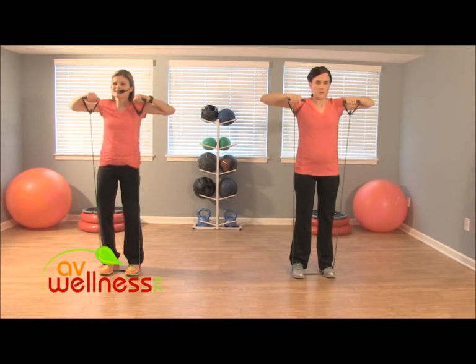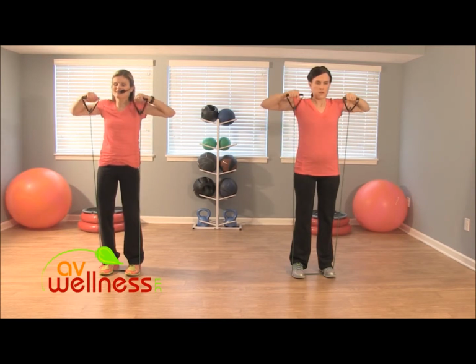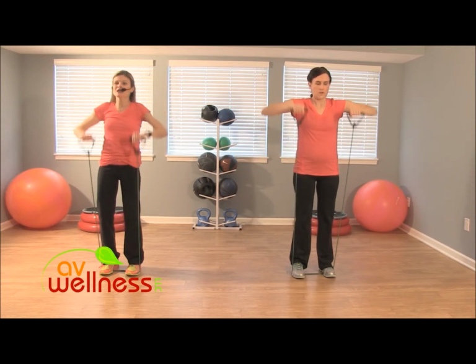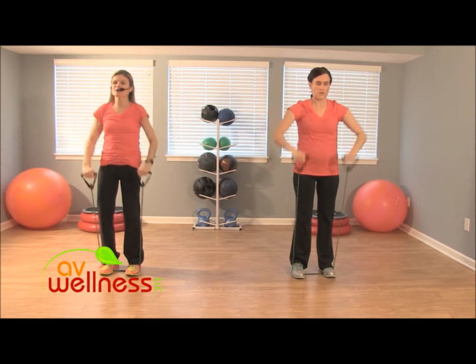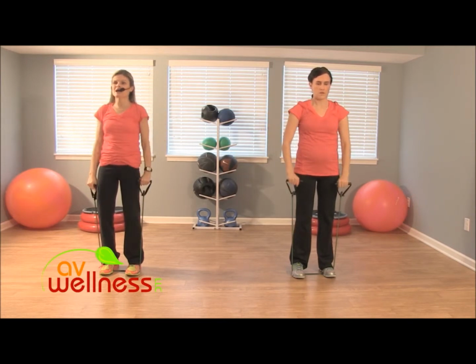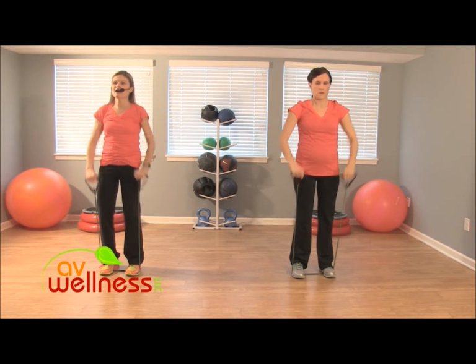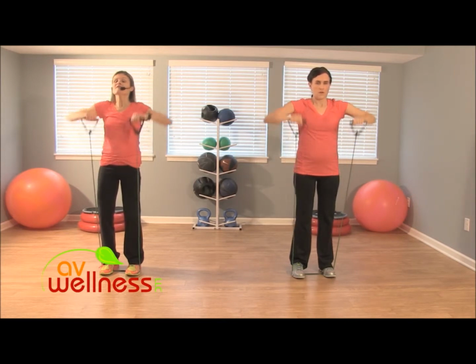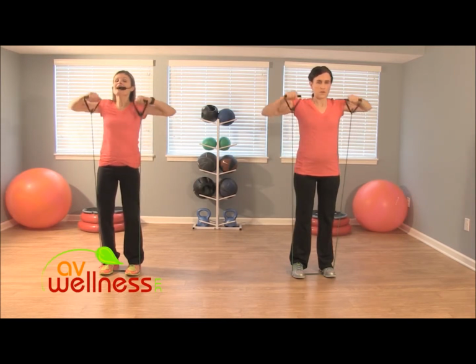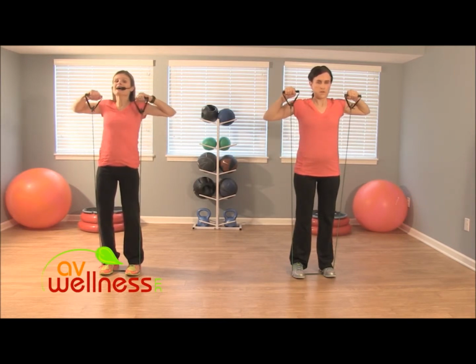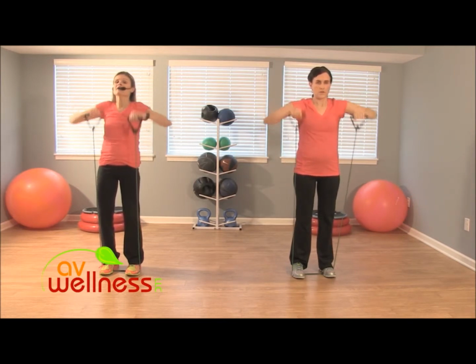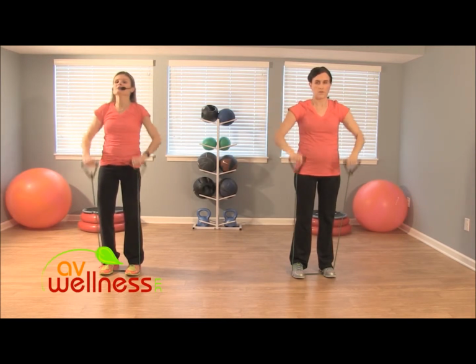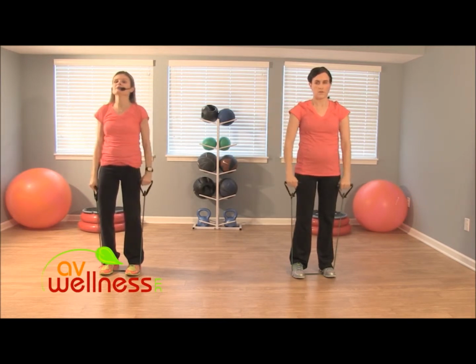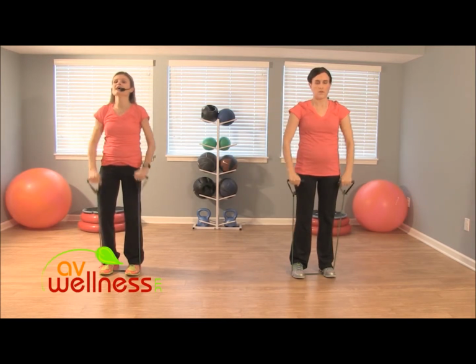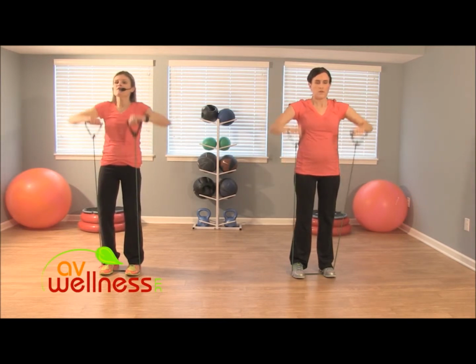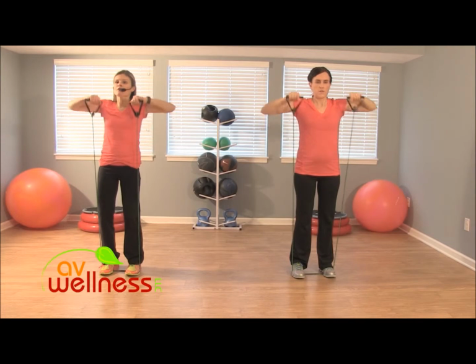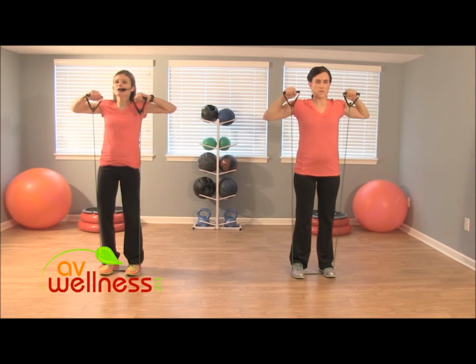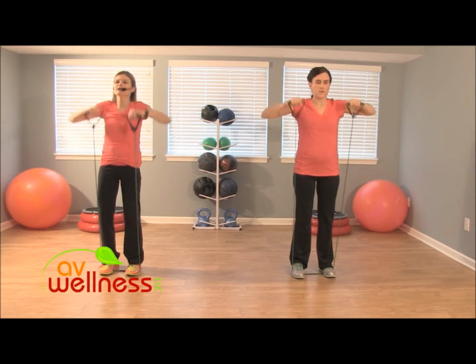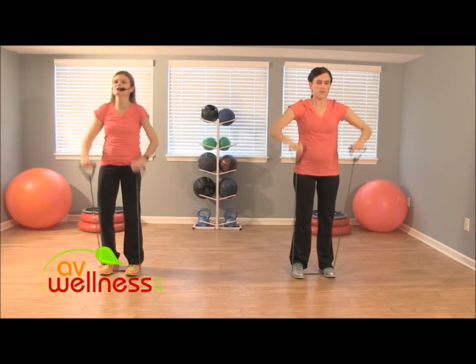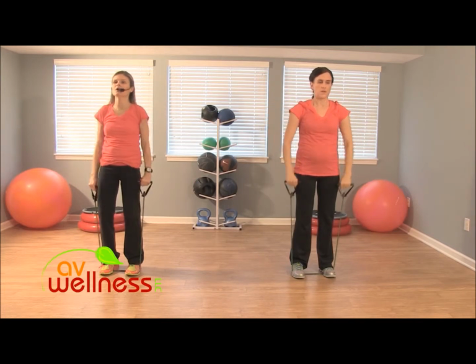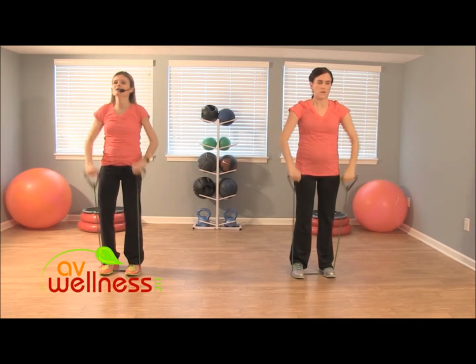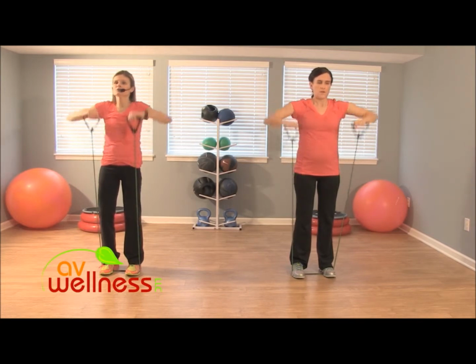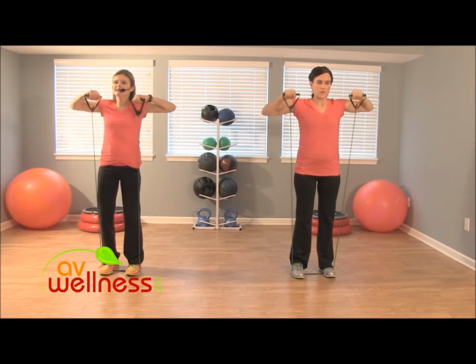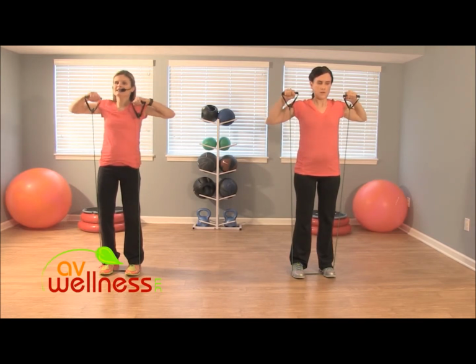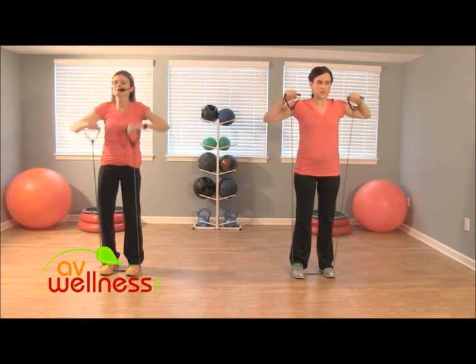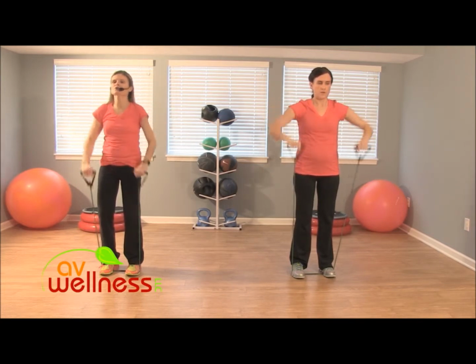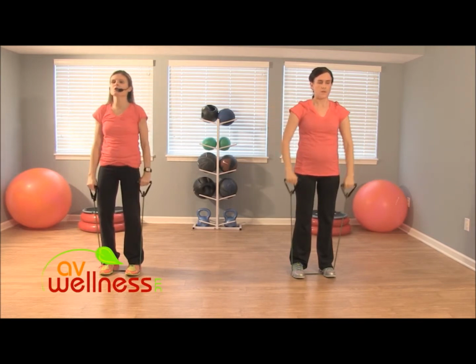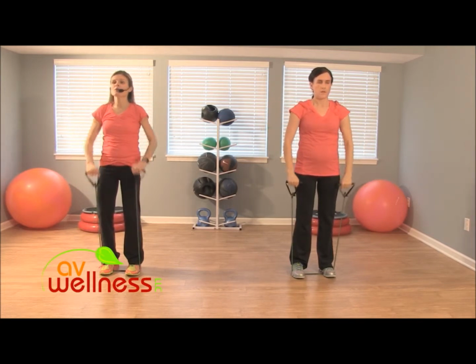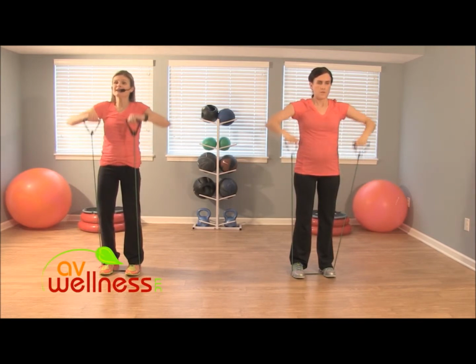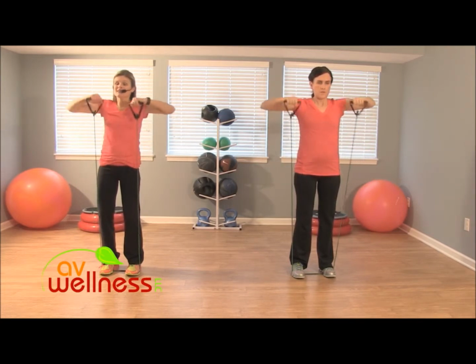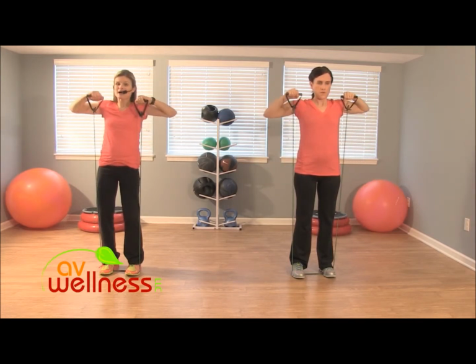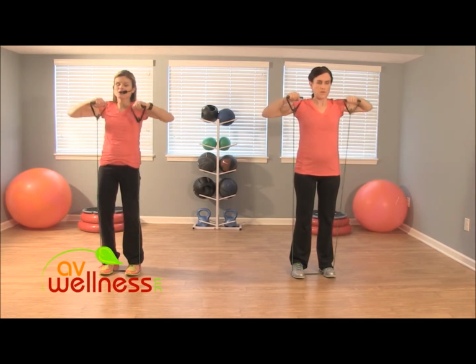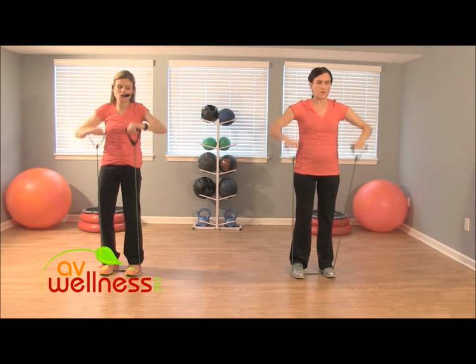Six, lower down. Five, breathe. Four. Three. Keep it controlled — bring it to the top and hold.